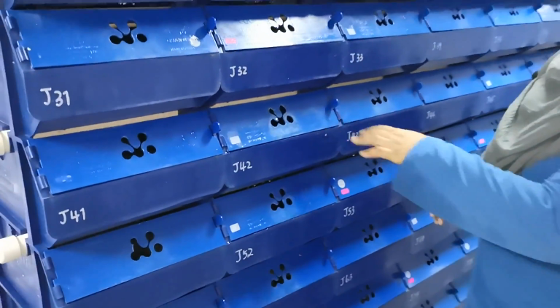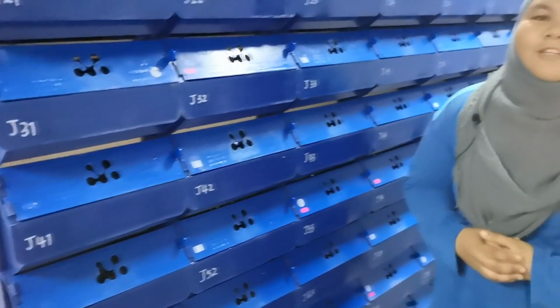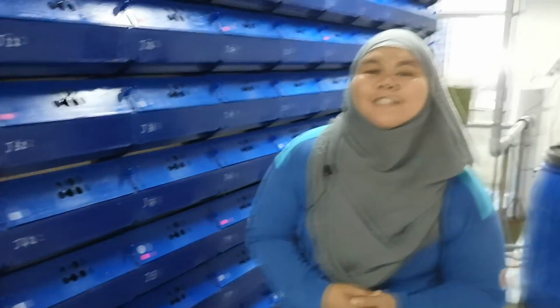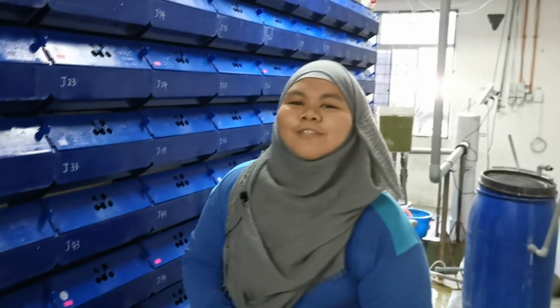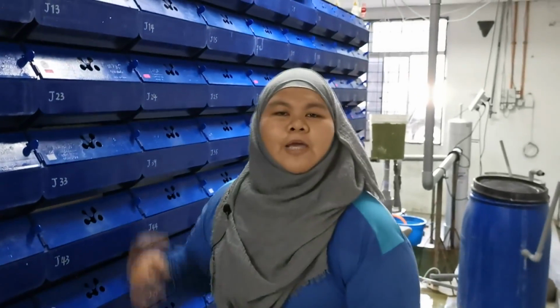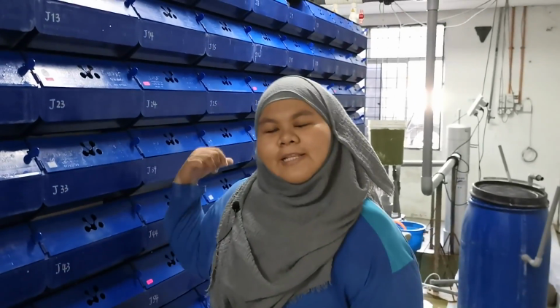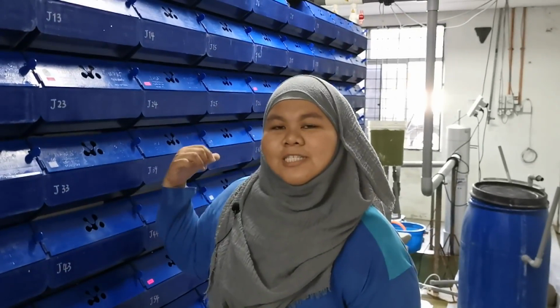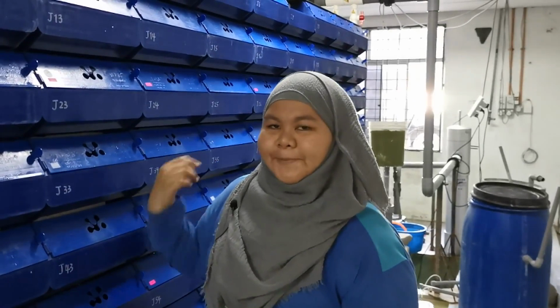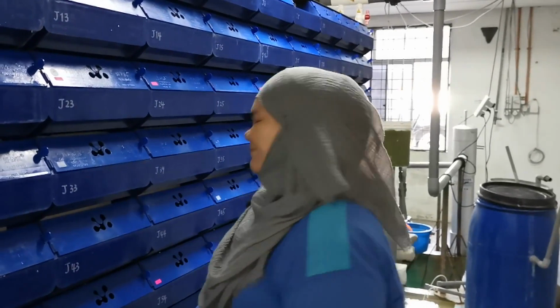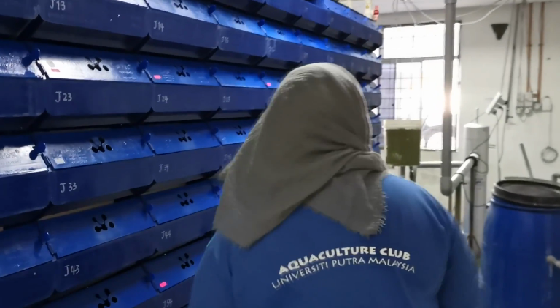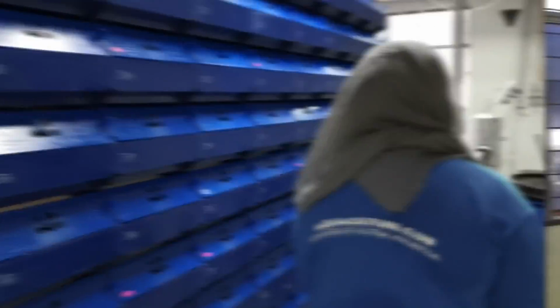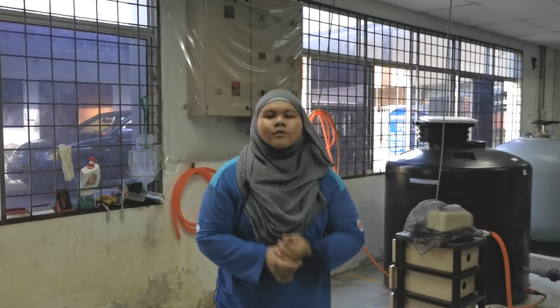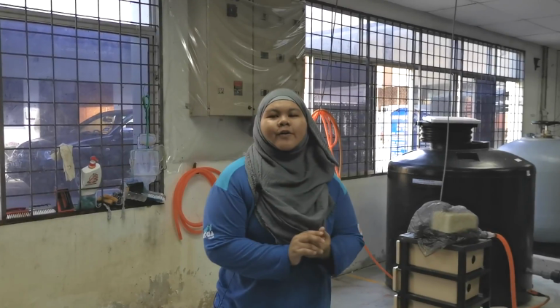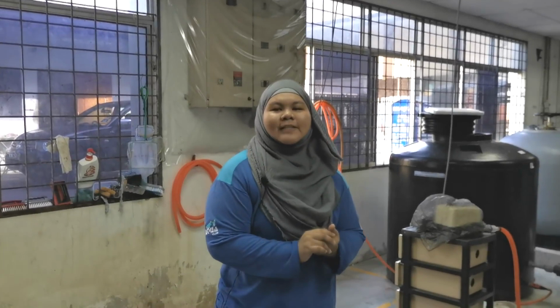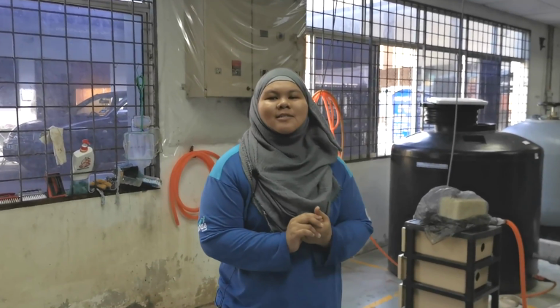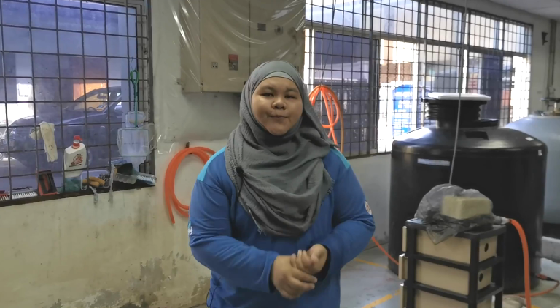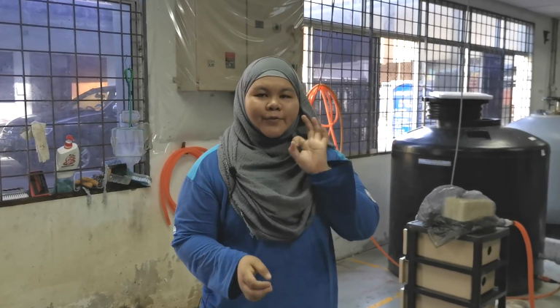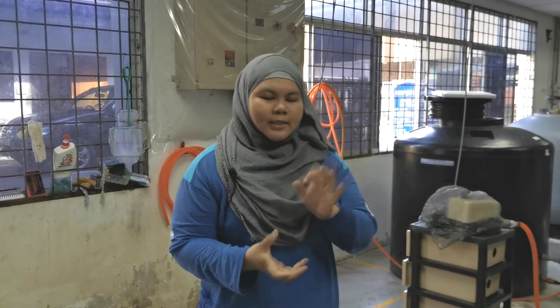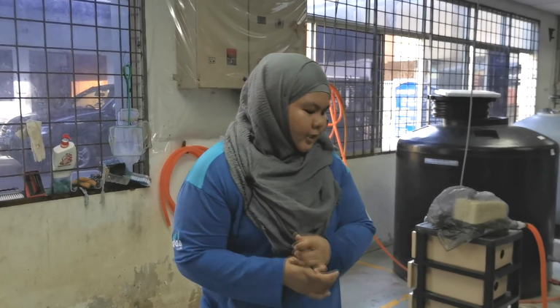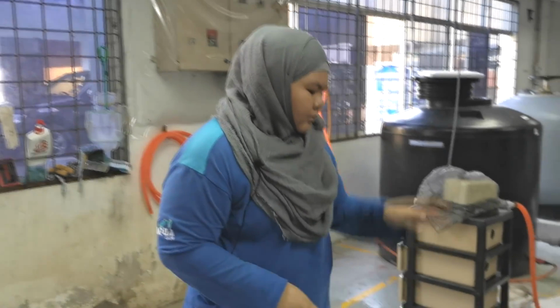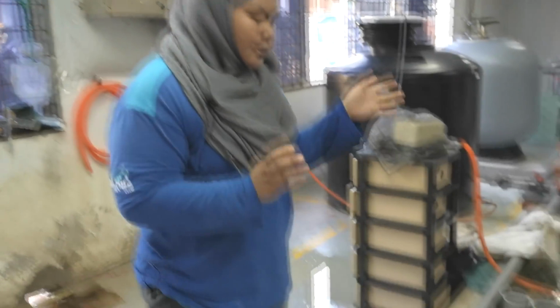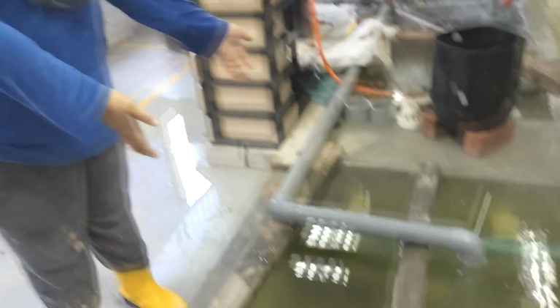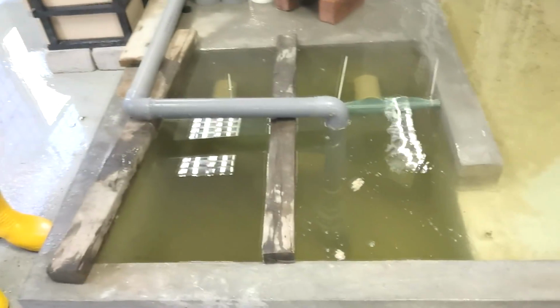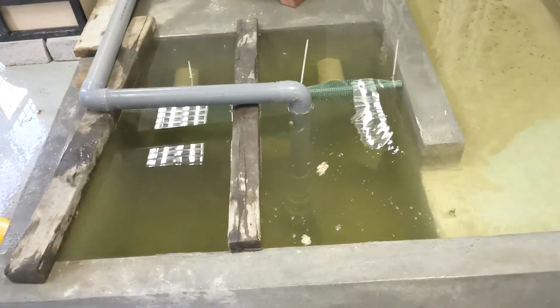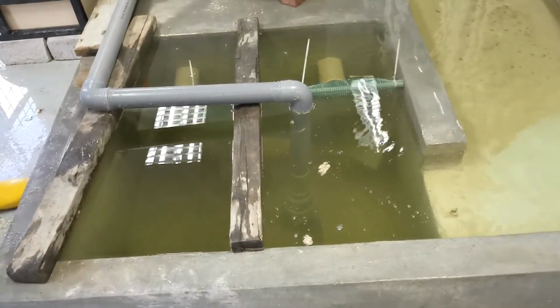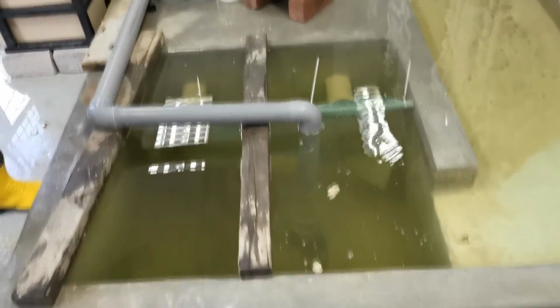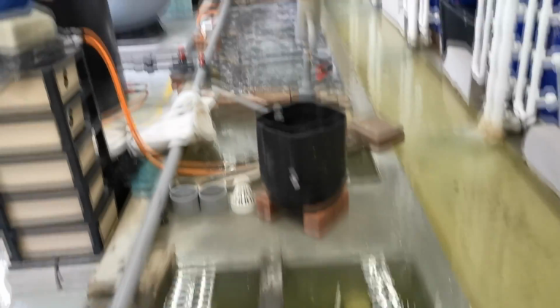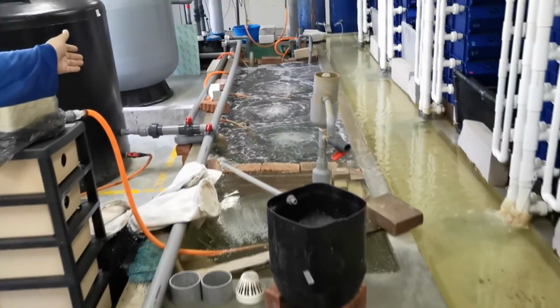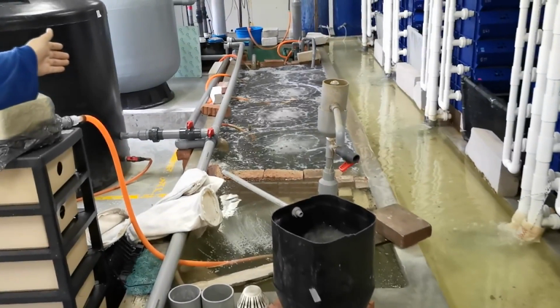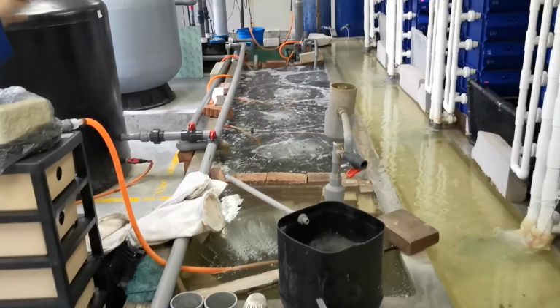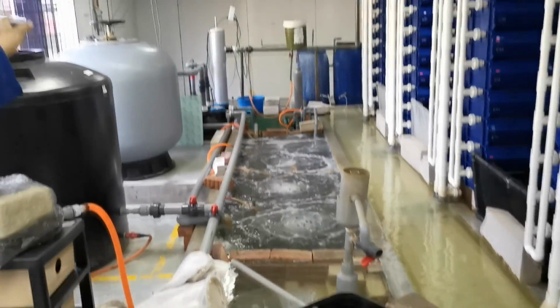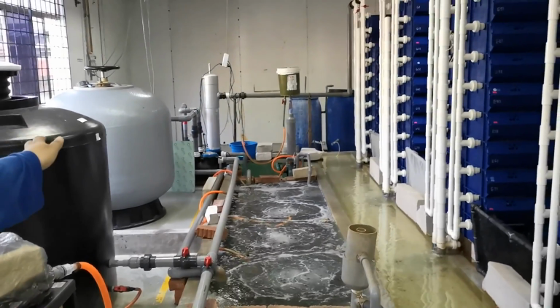Now let's go to the biofiltration system. For the filtration system we have 3 parts here: the retention tank, the biofilter system, and the storage tank.